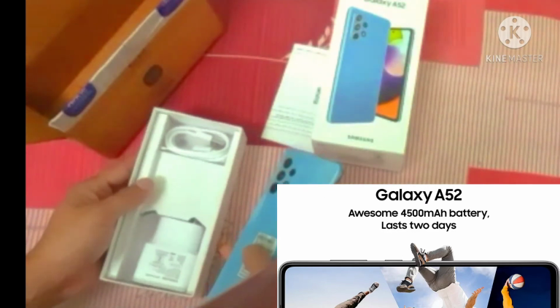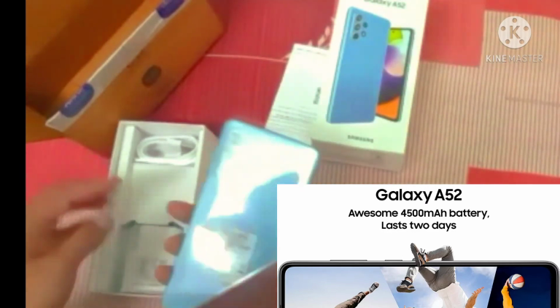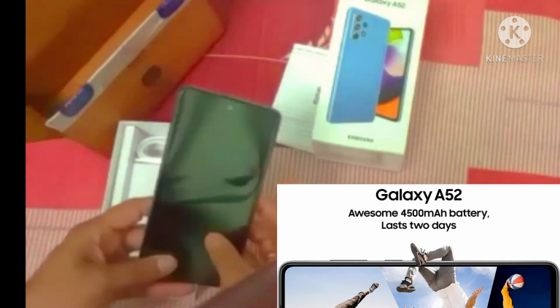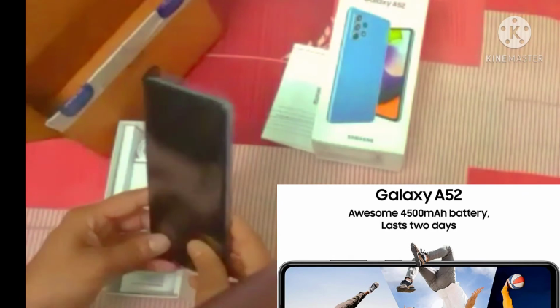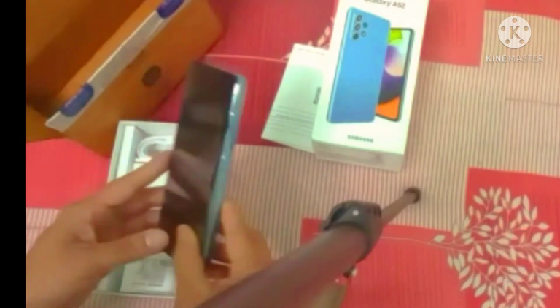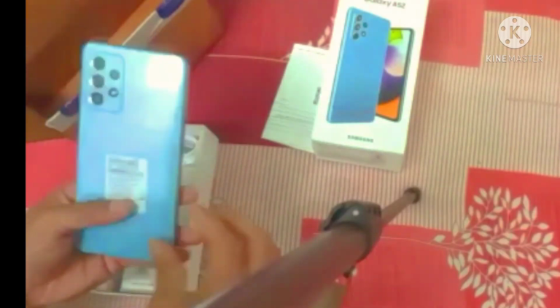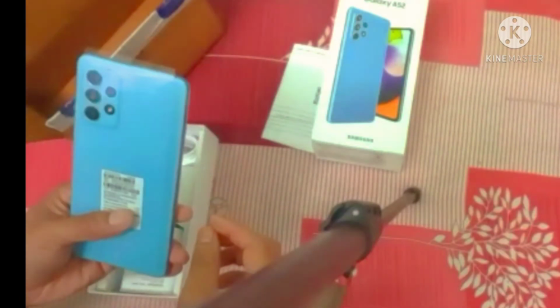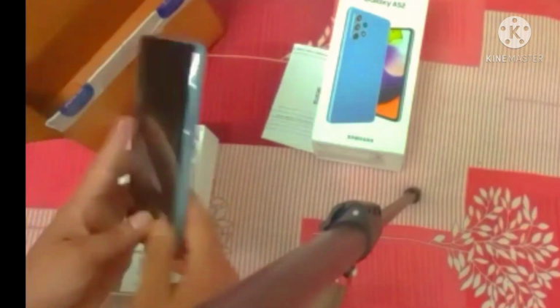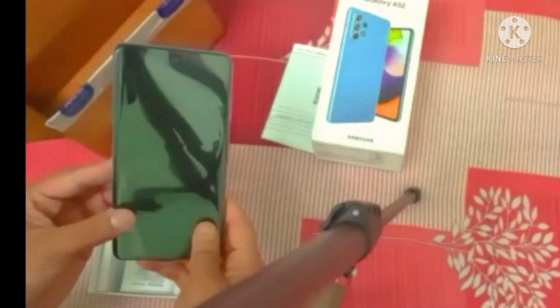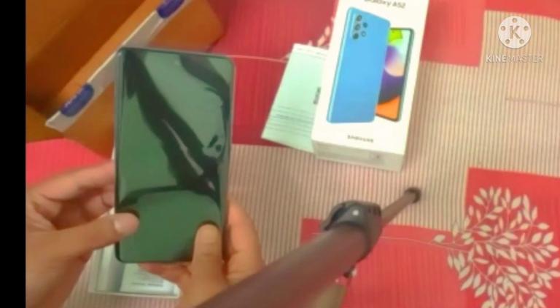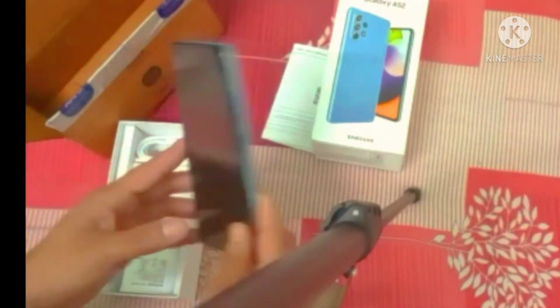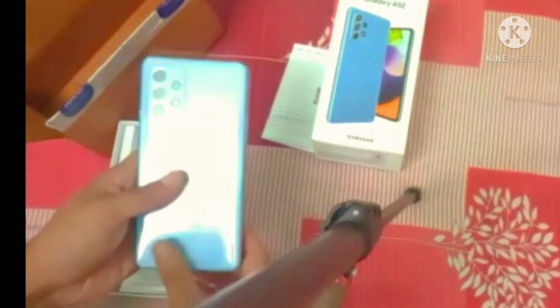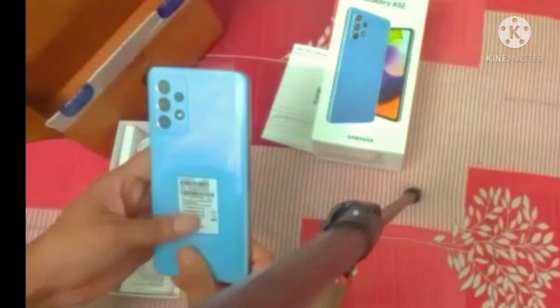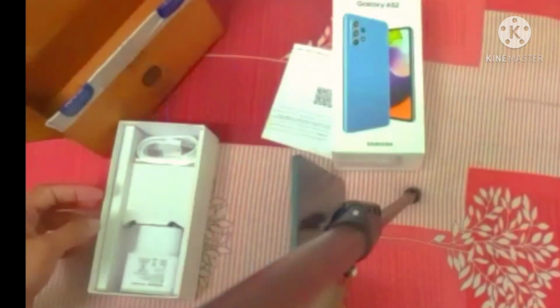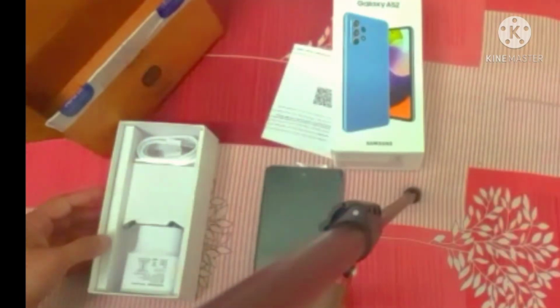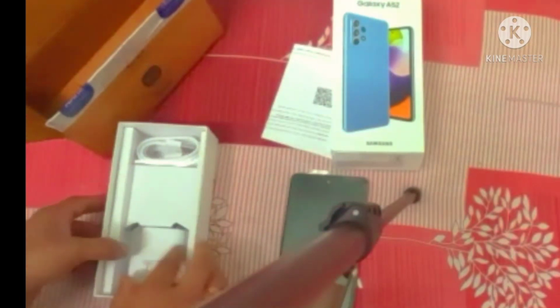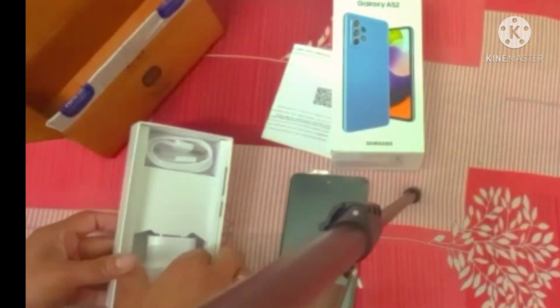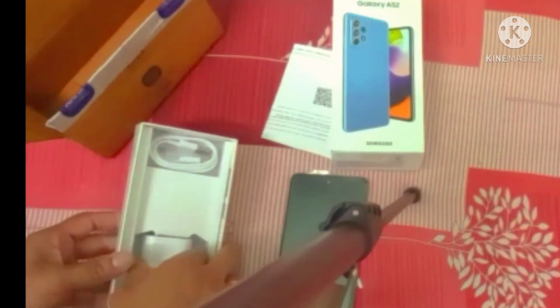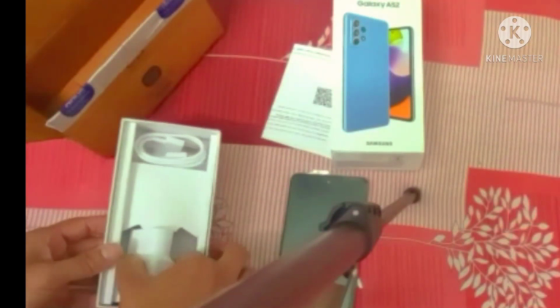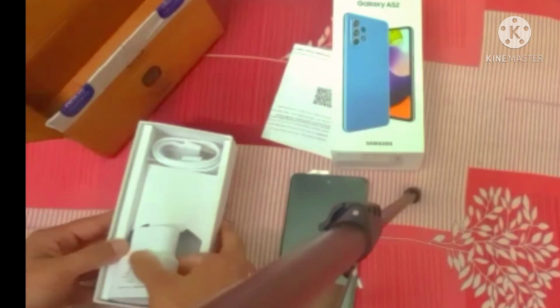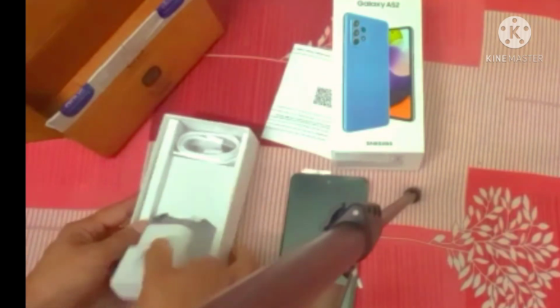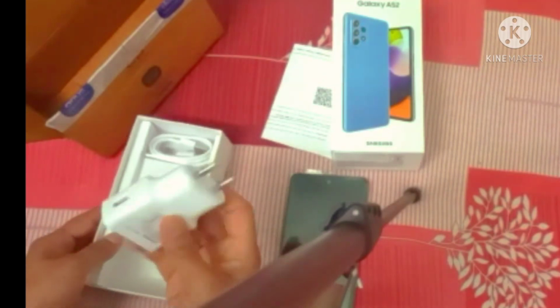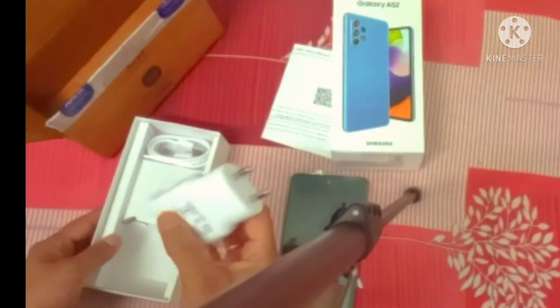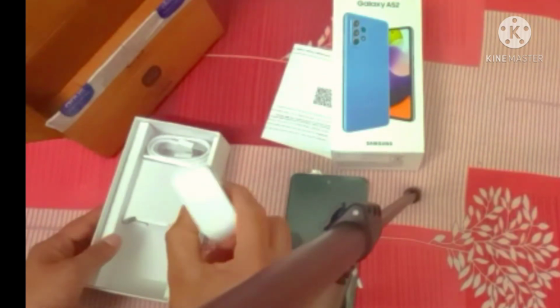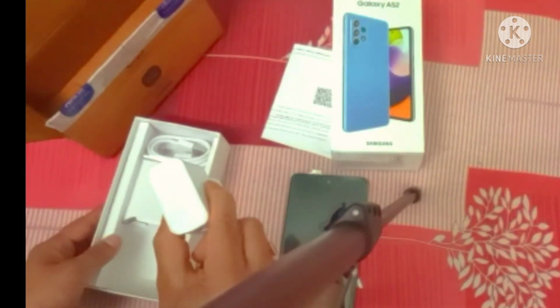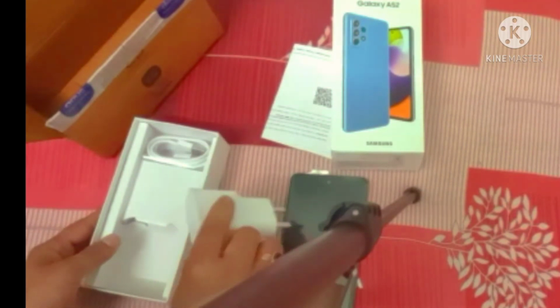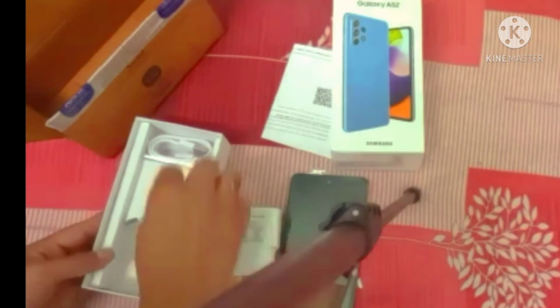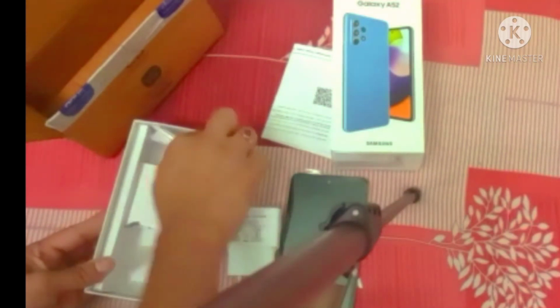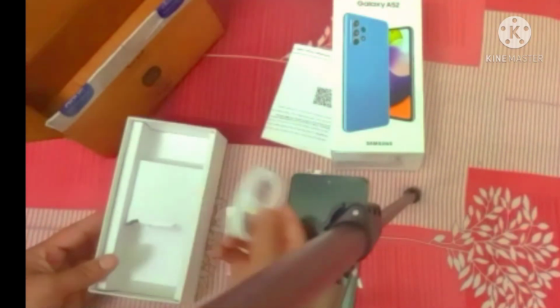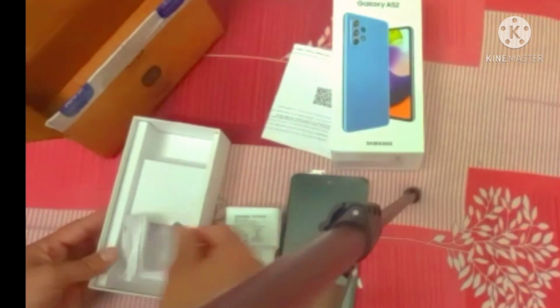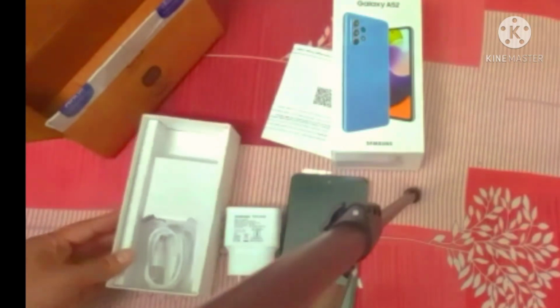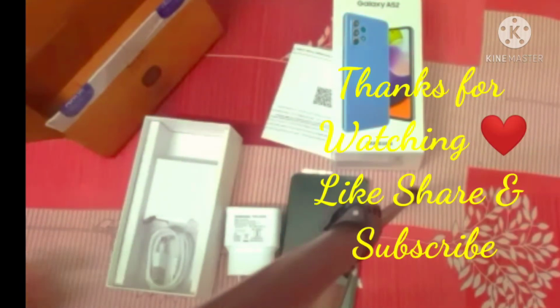Inside the box we have the phone, the charger, and the data cable.